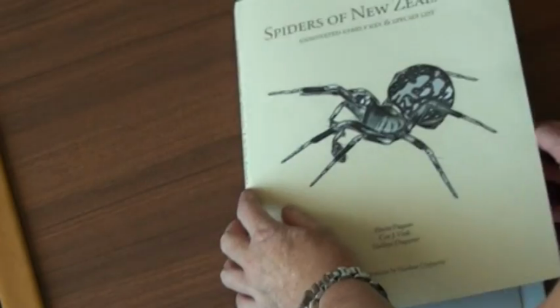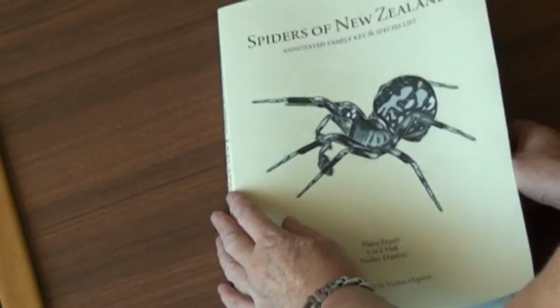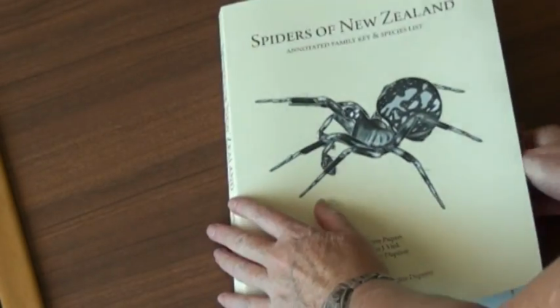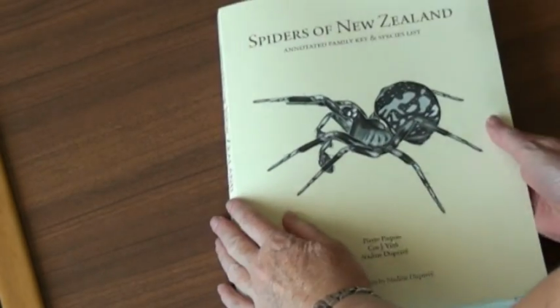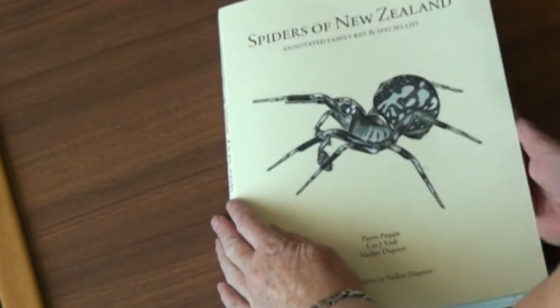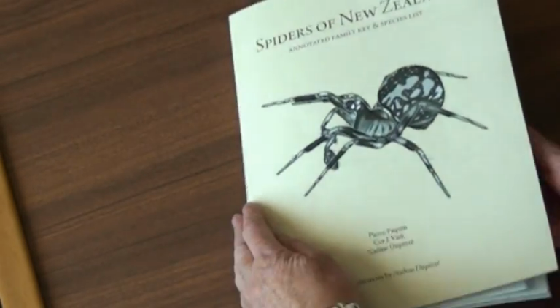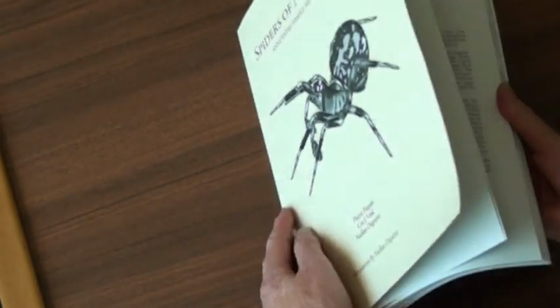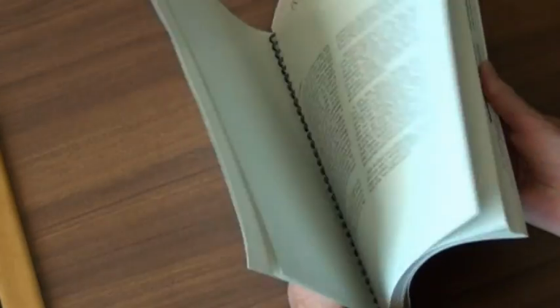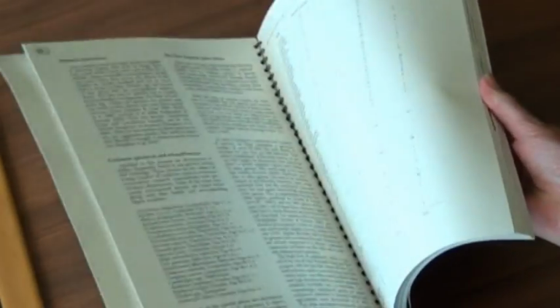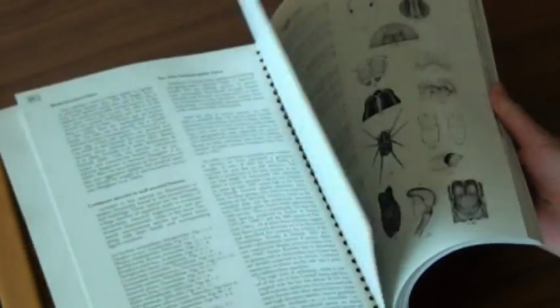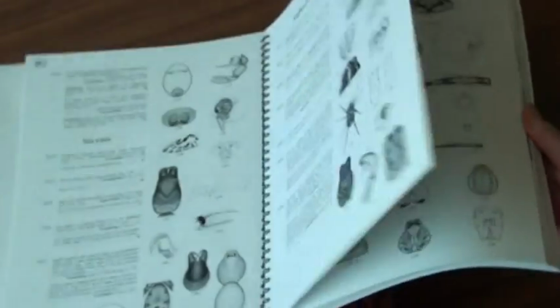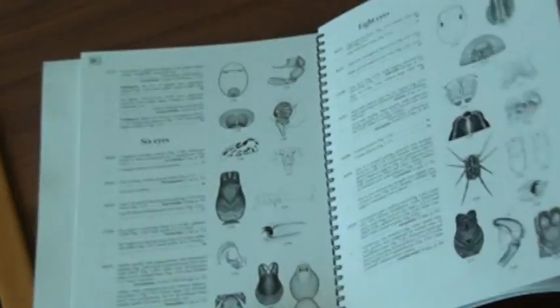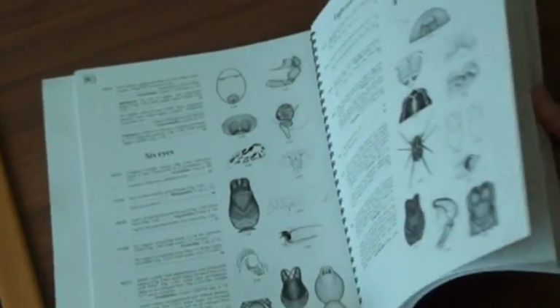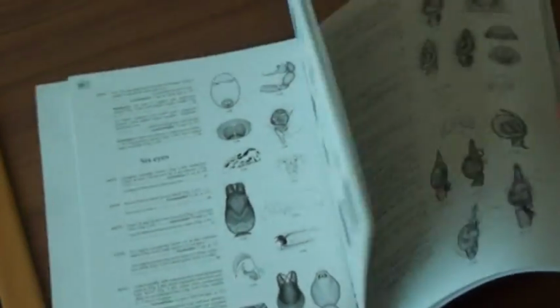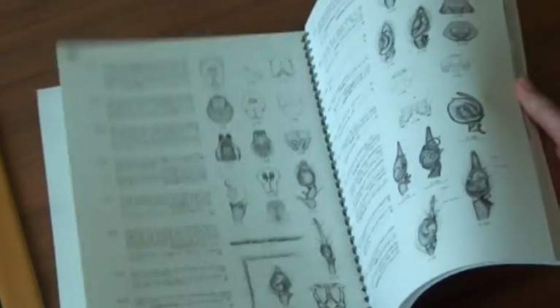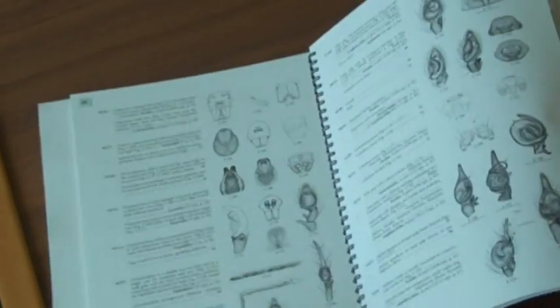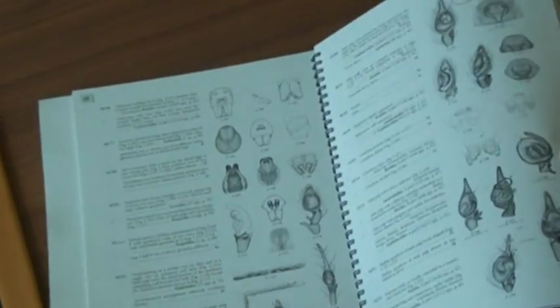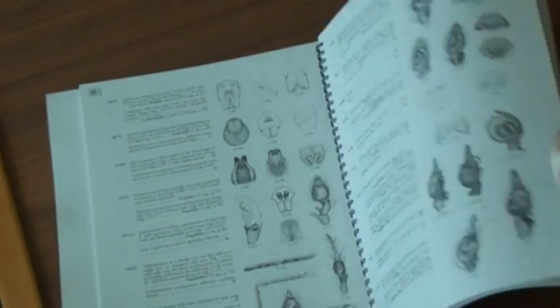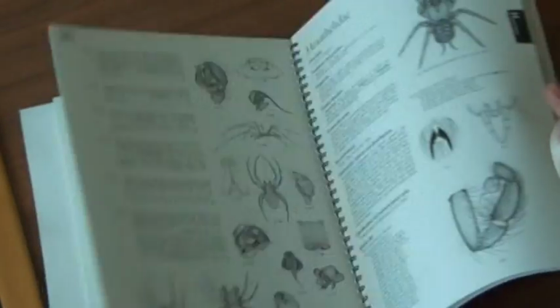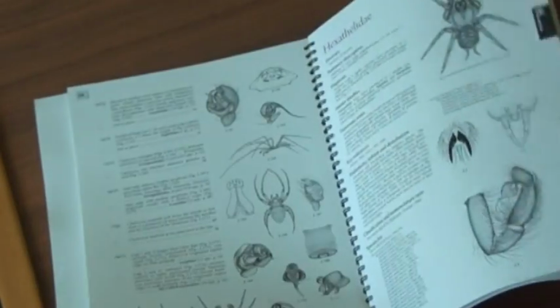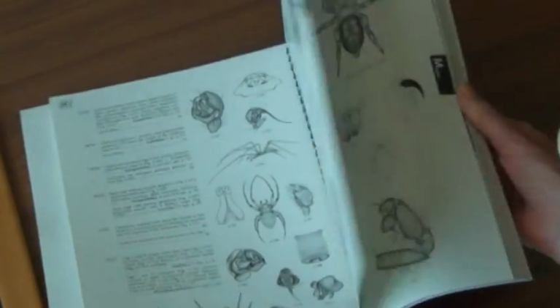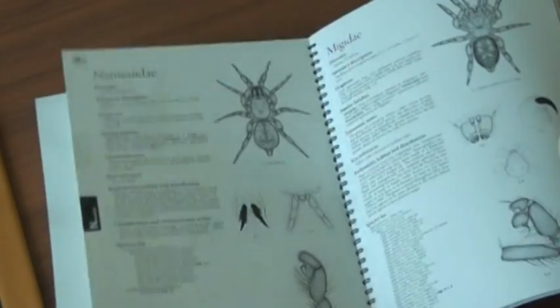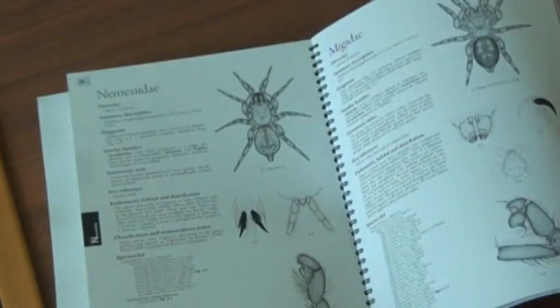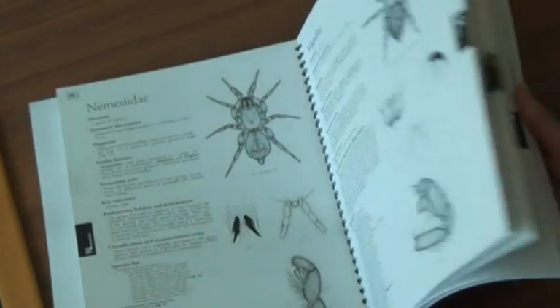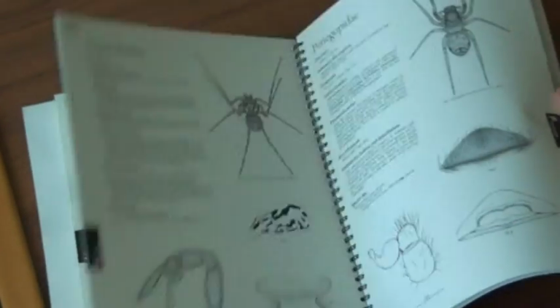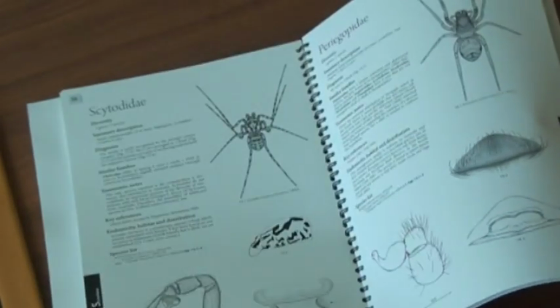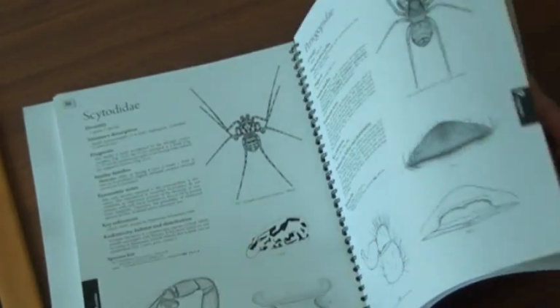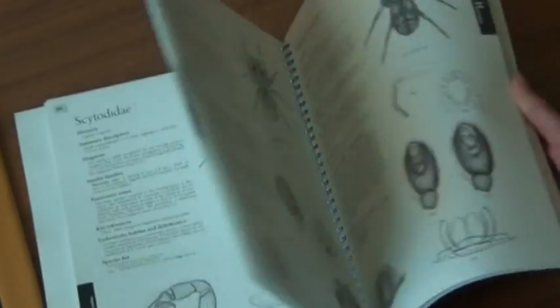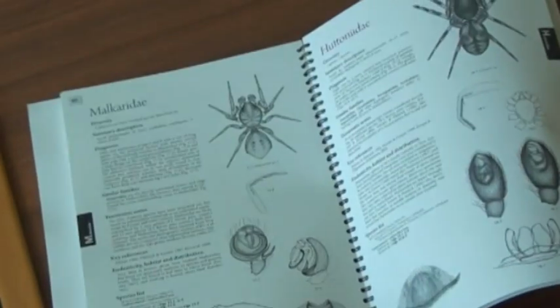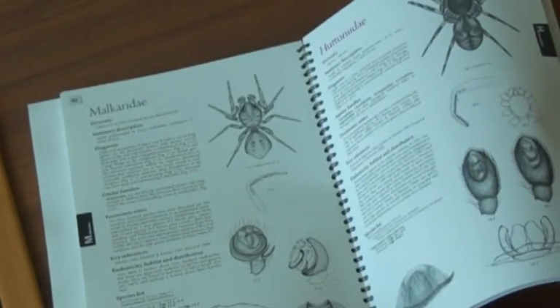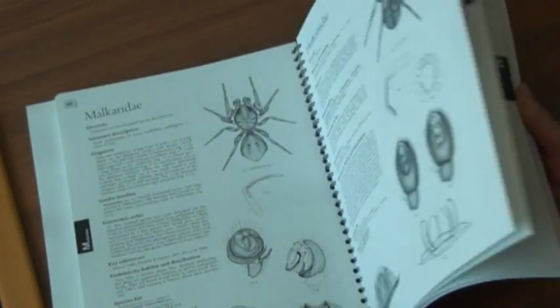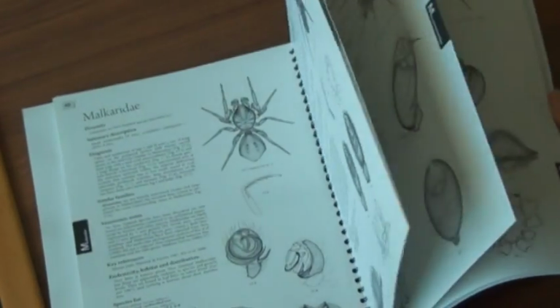Kaur says the book is aimed at a wide audience, from ecologists to university students to people working in border security, and anyone just interested in spiders. Andy says it also has international appeal.